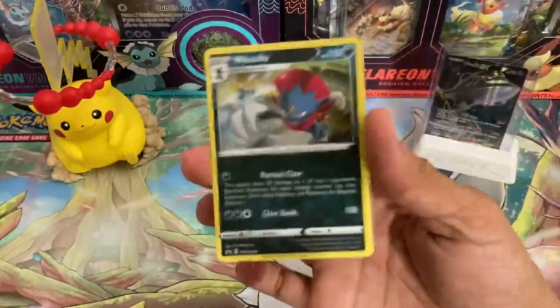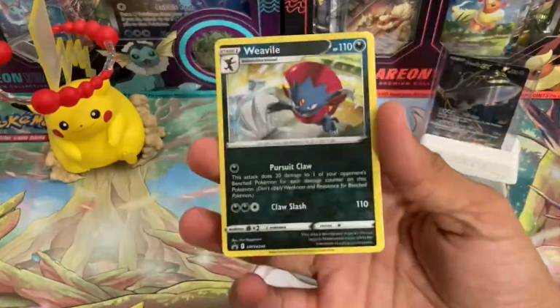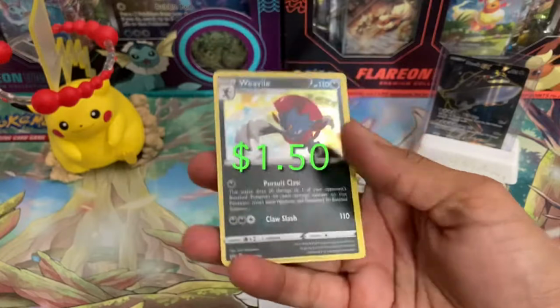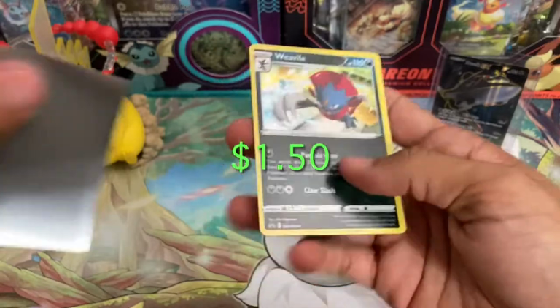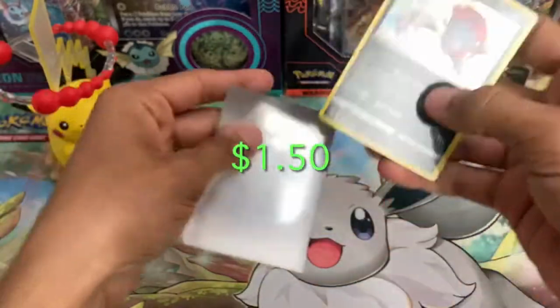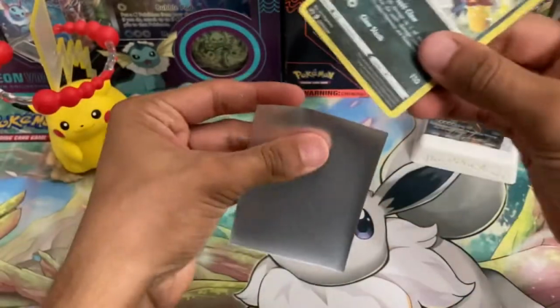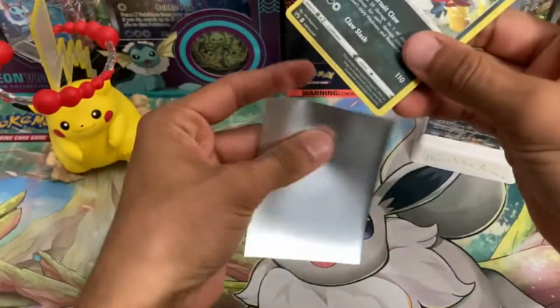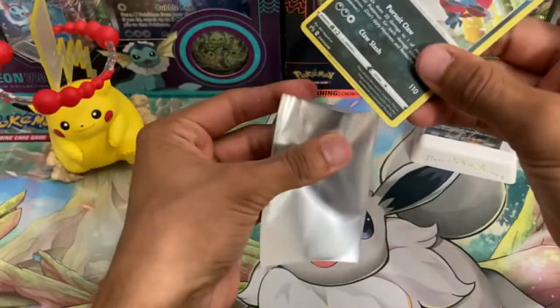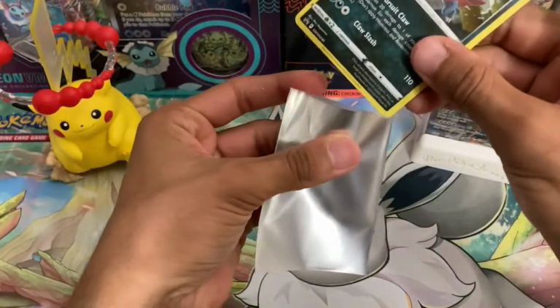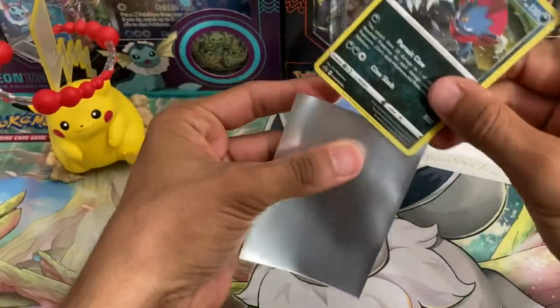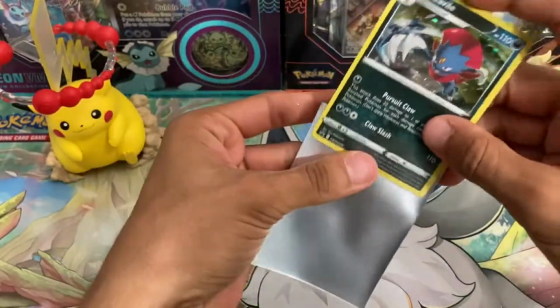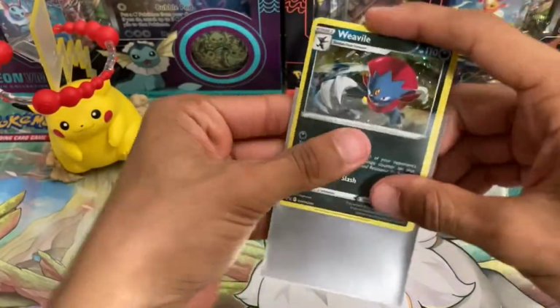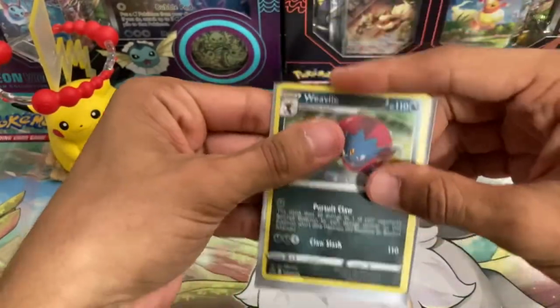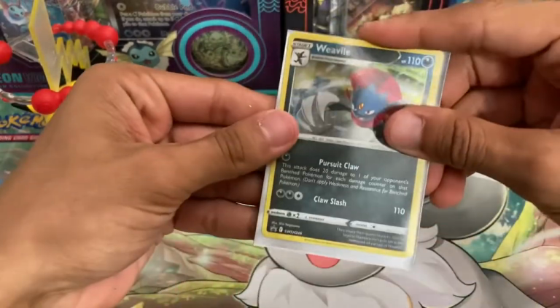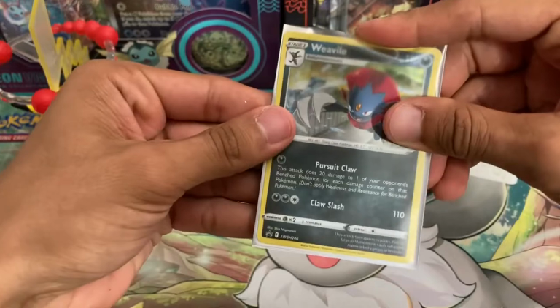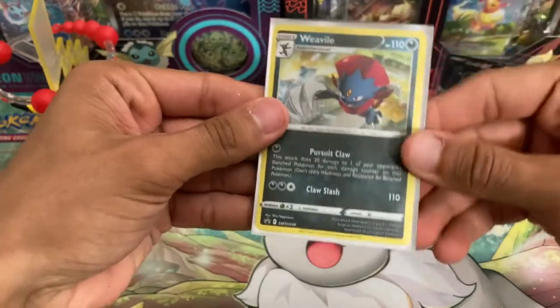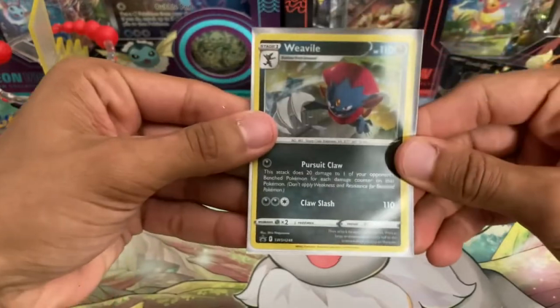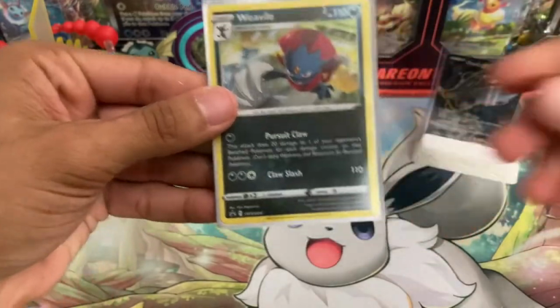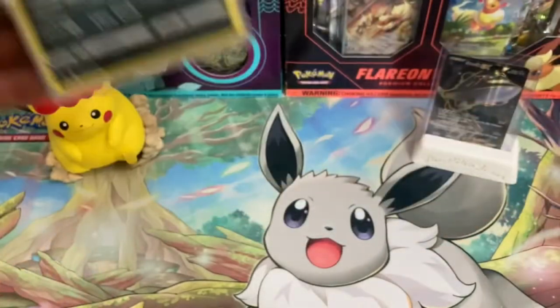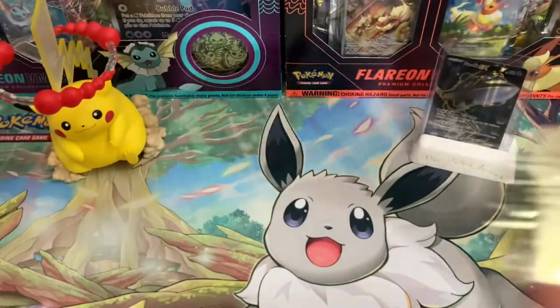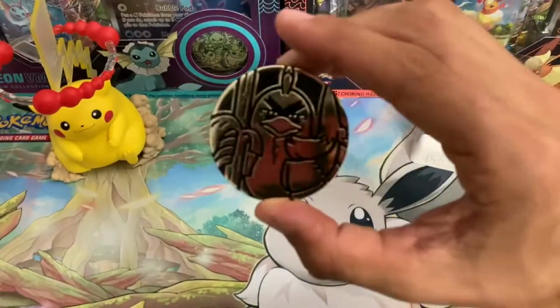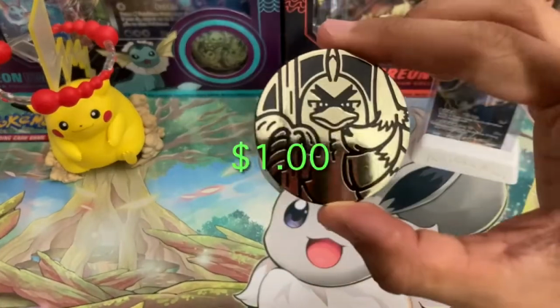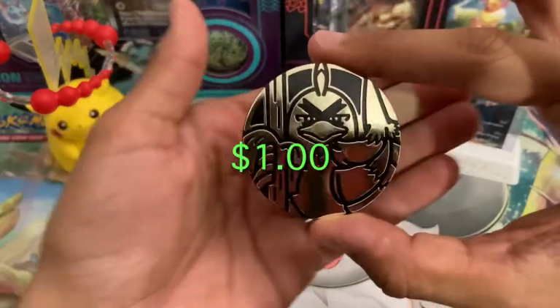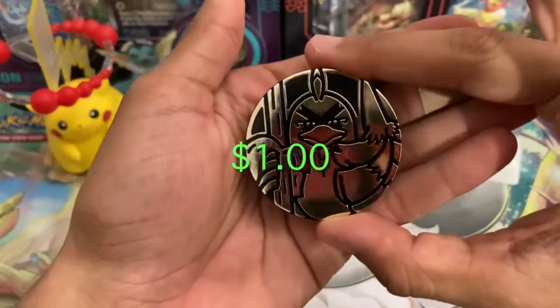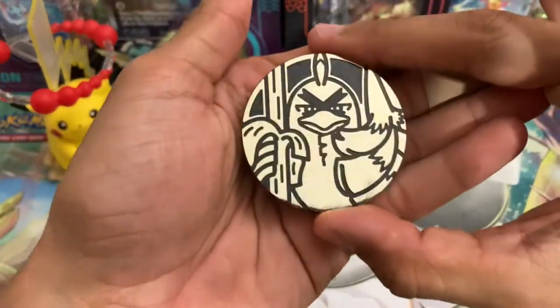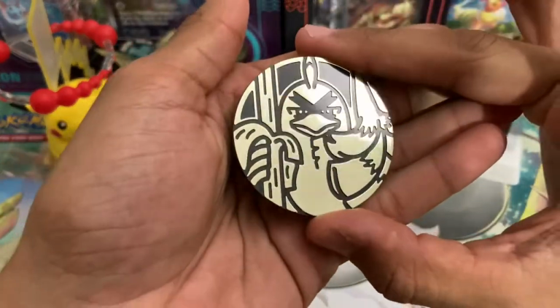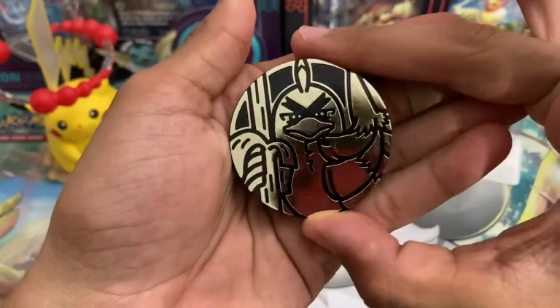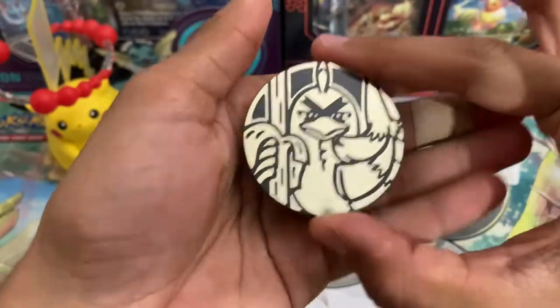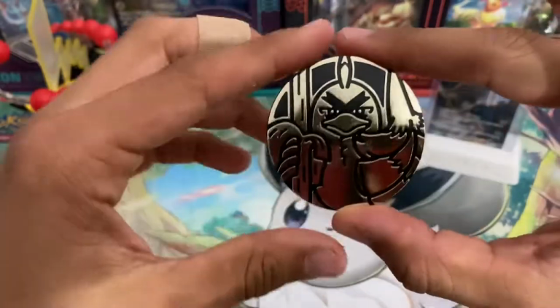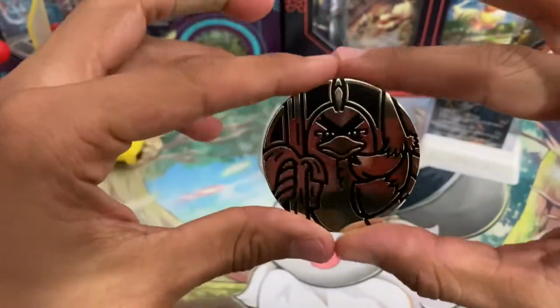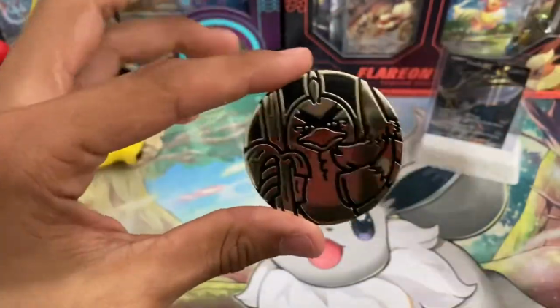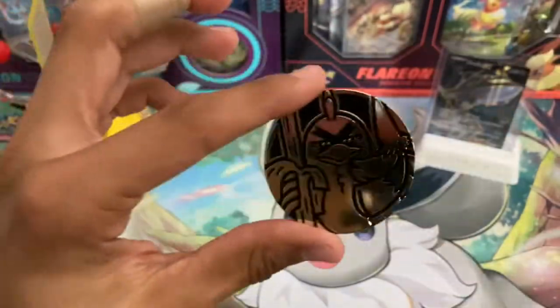There is our promo — nothing special, honestly. Not a big fan of Weavile like that, so just another promo card to add to the collection. We have our Galarian Sirfetch'd coin, same one as last time. Not a big fan either.